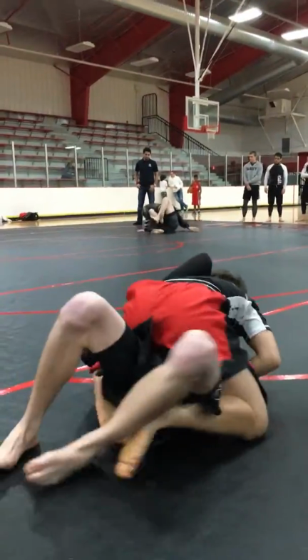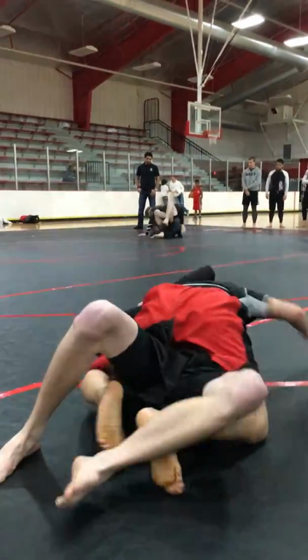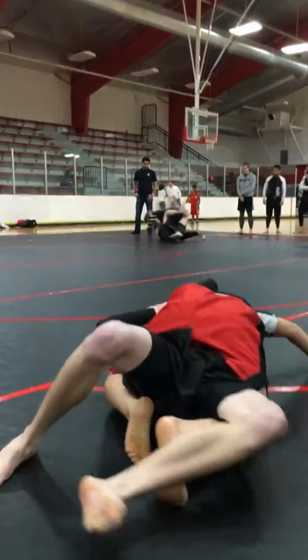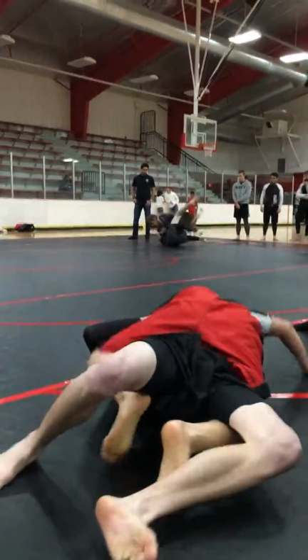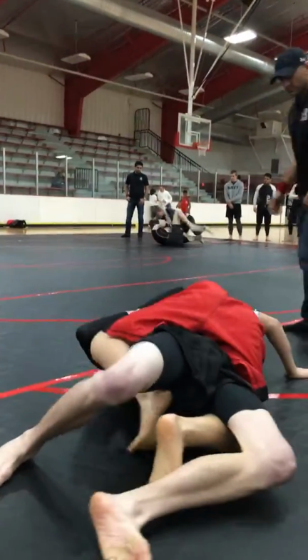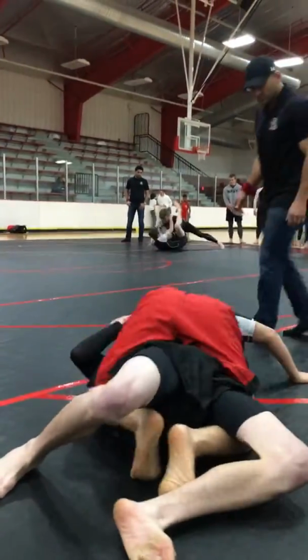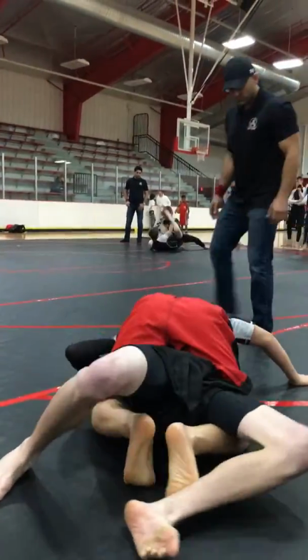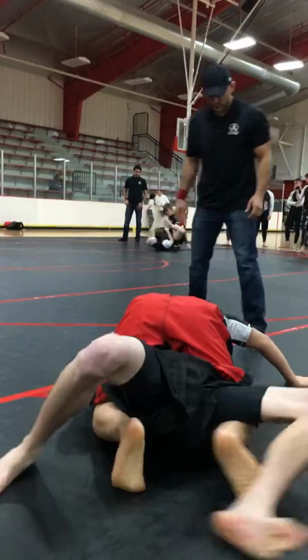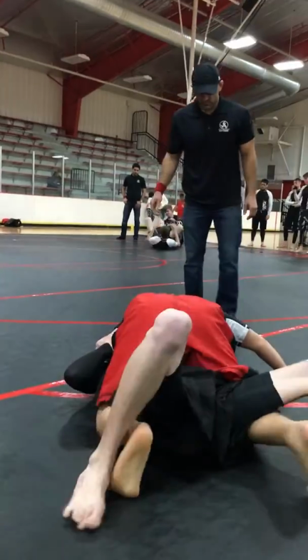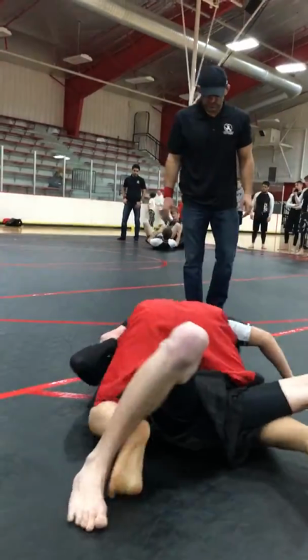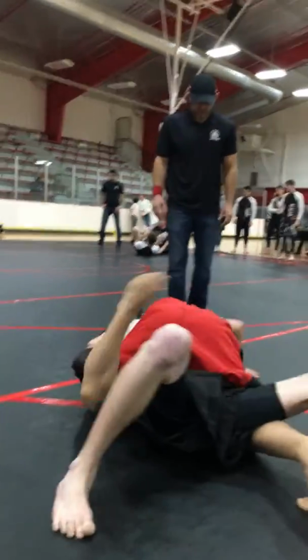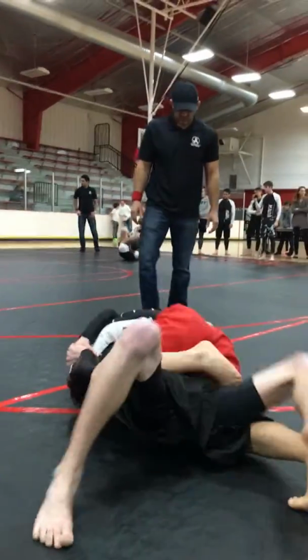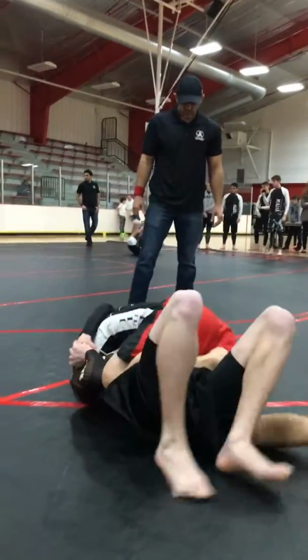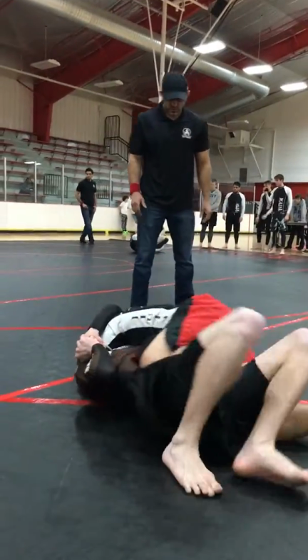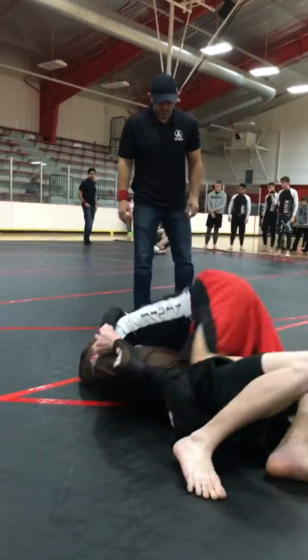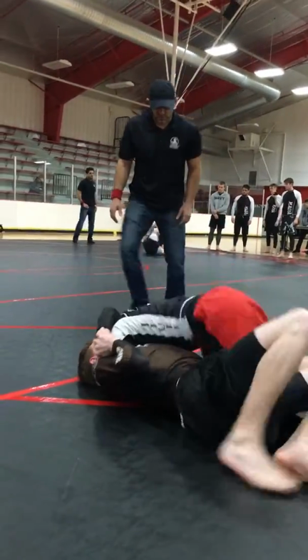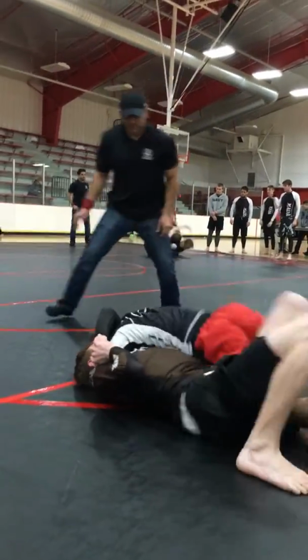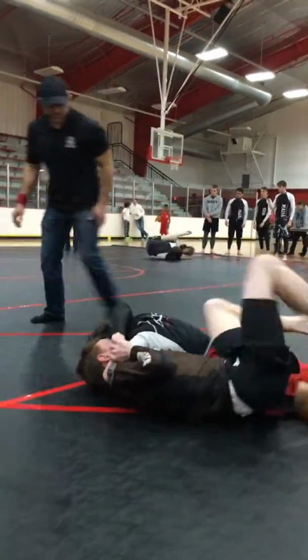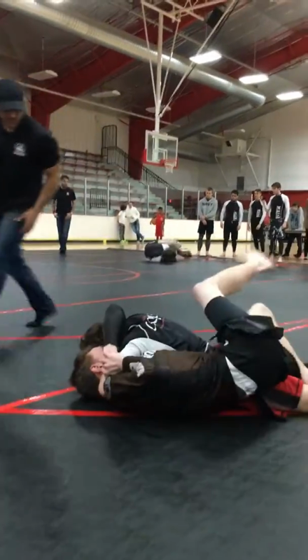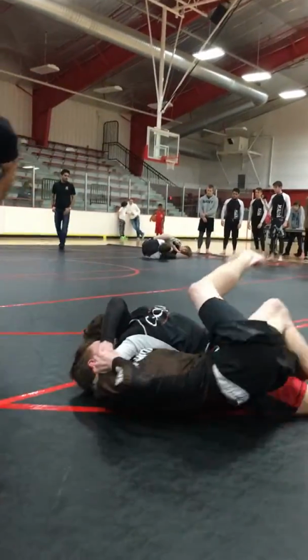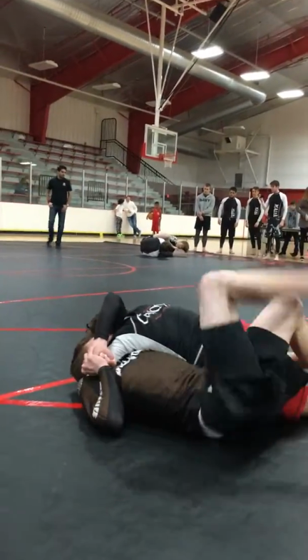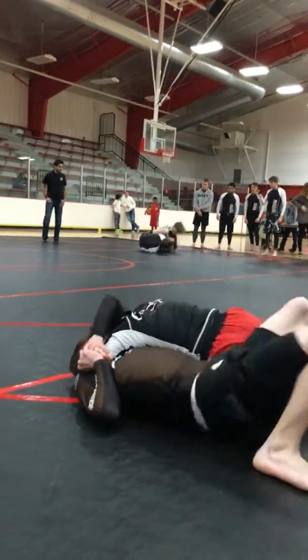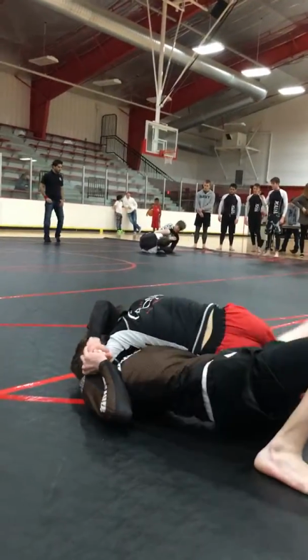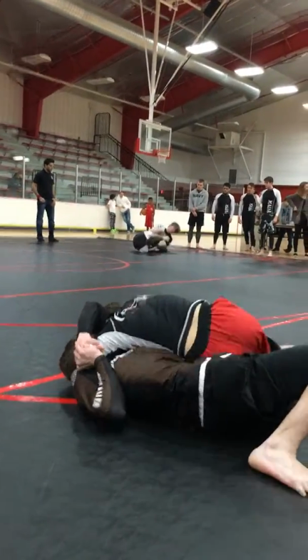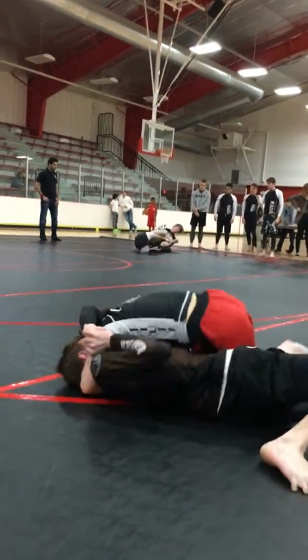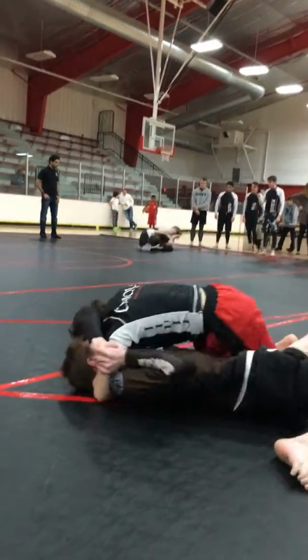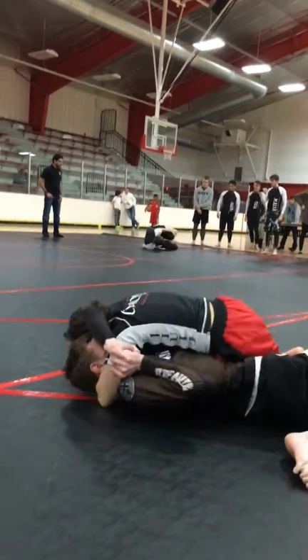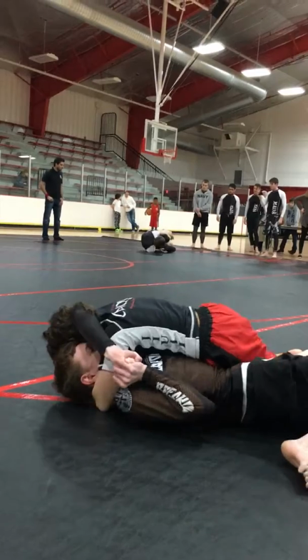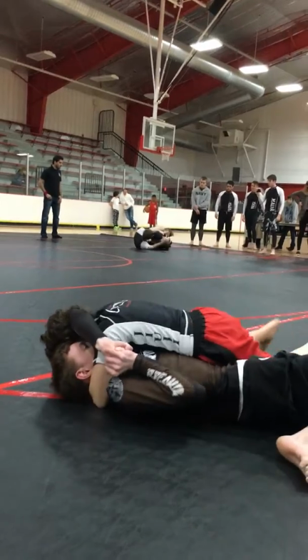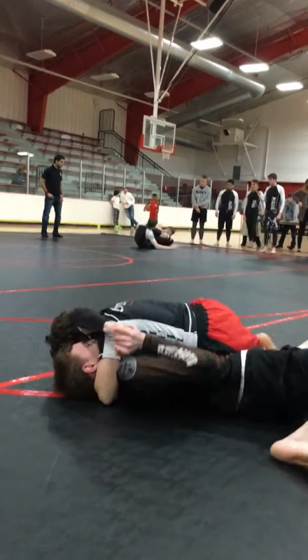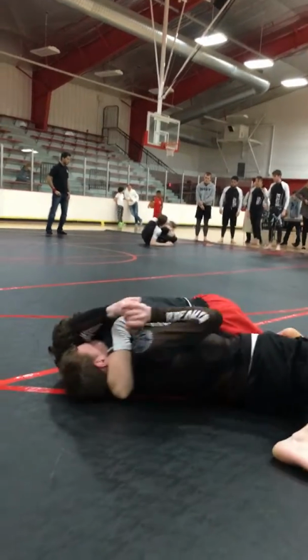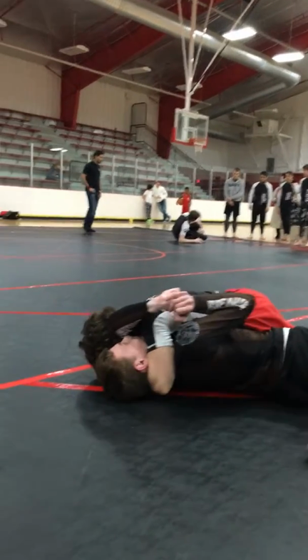Keep it. Keep it. Cup and saucer grip, Austin. Don't try and choke him — just settle there. Just lay chest down. Chest down. Put your groin to the mat.